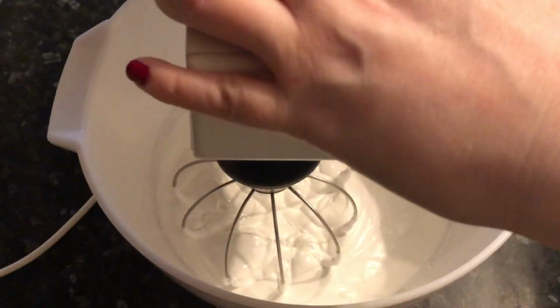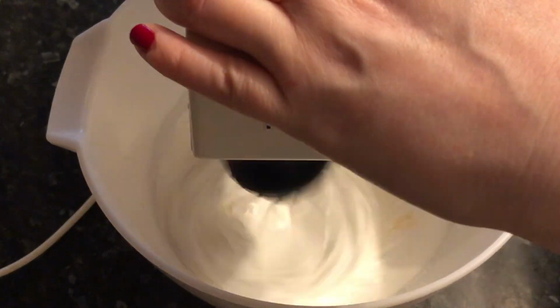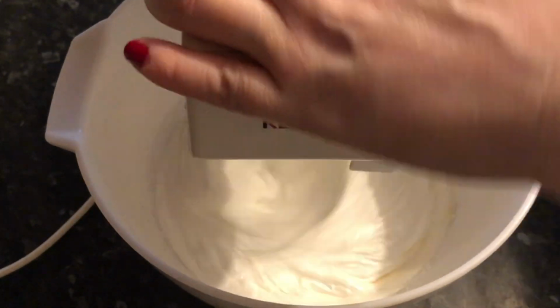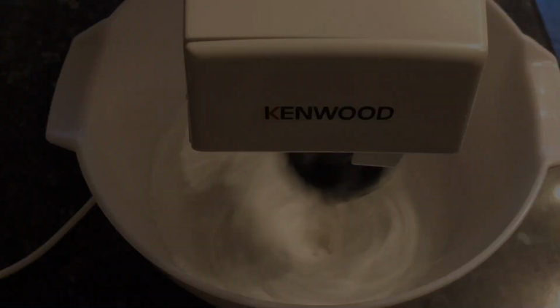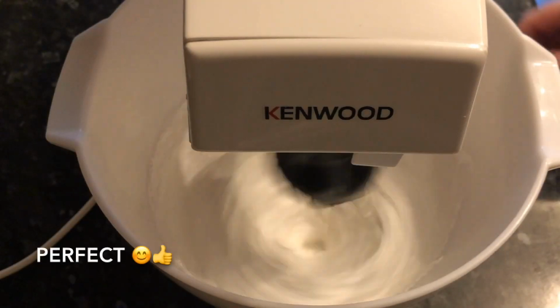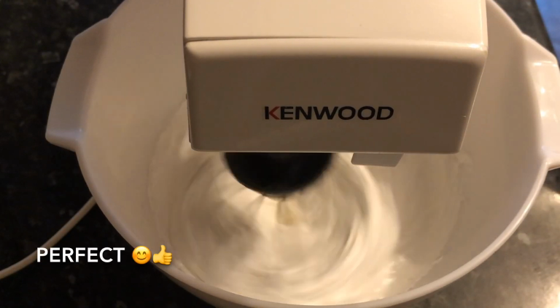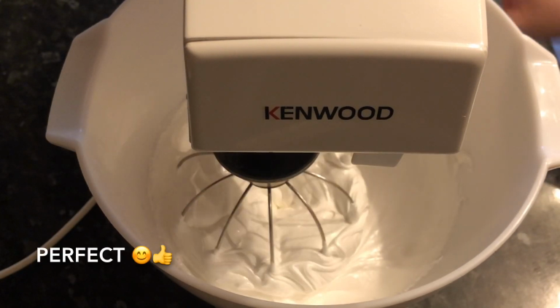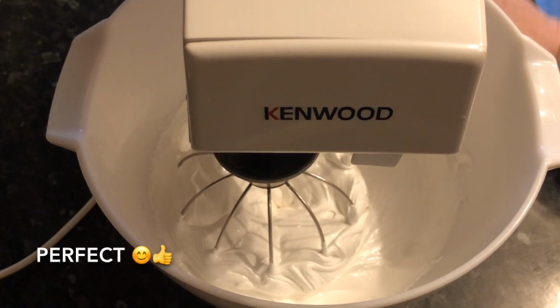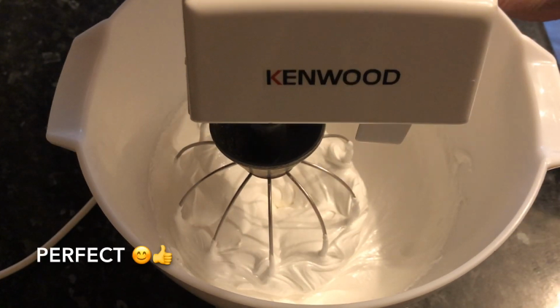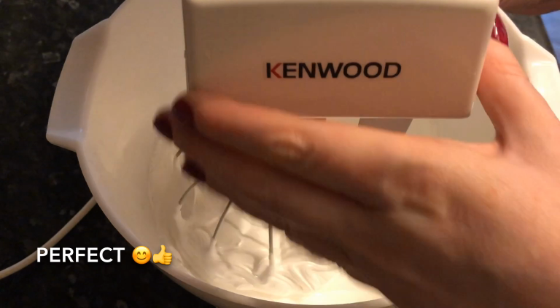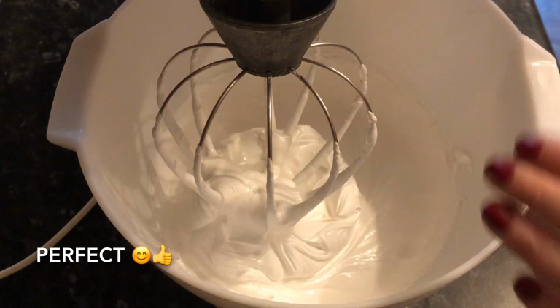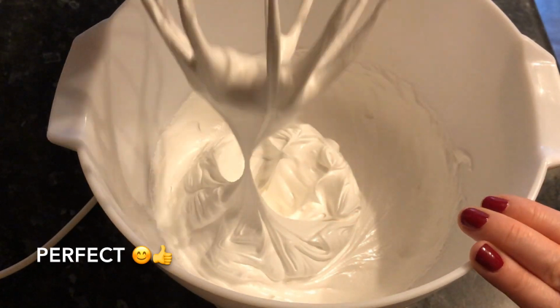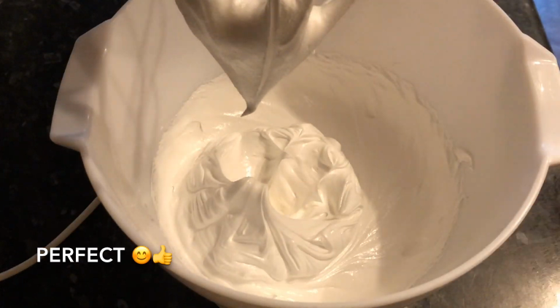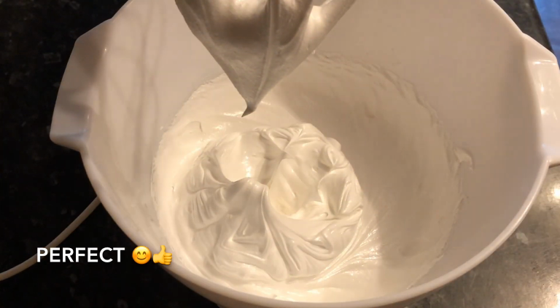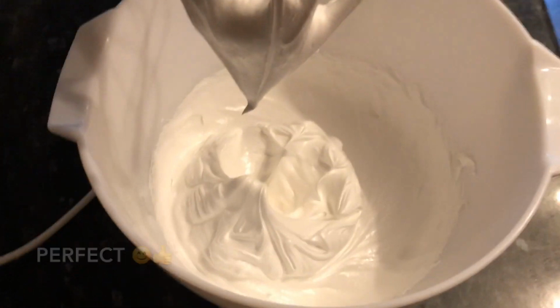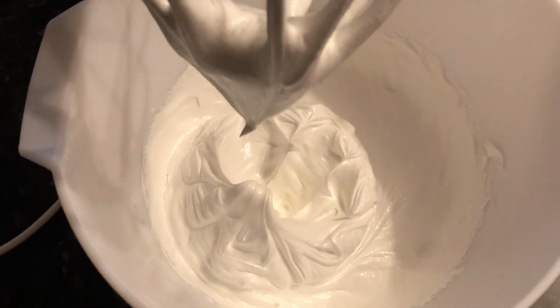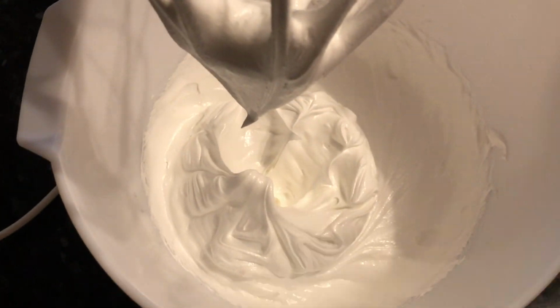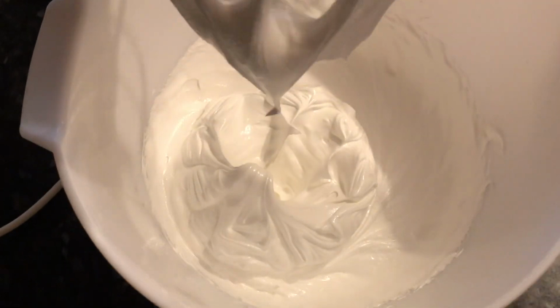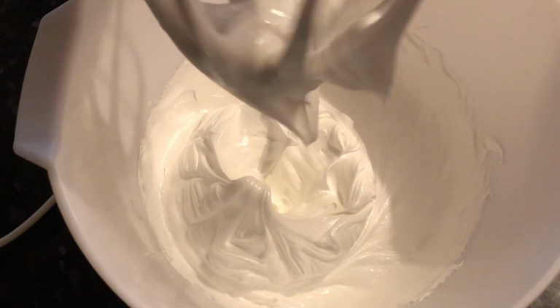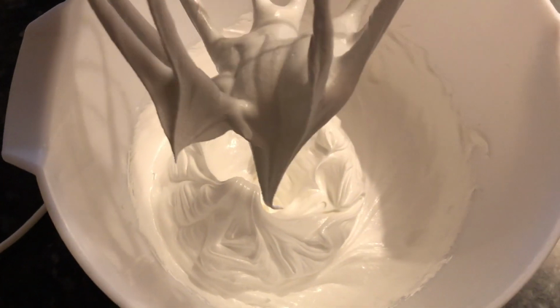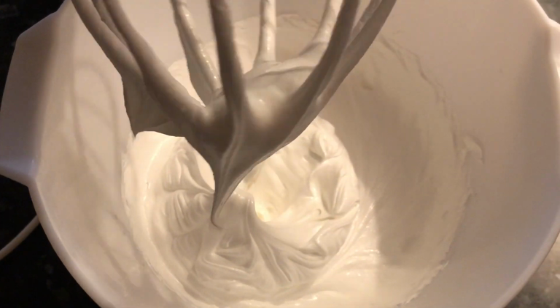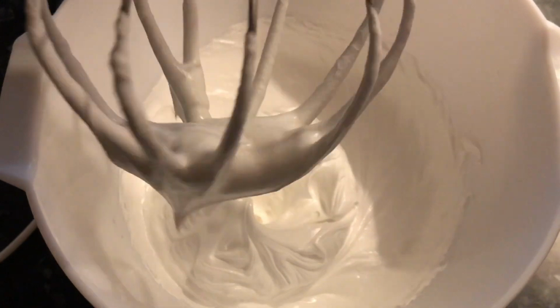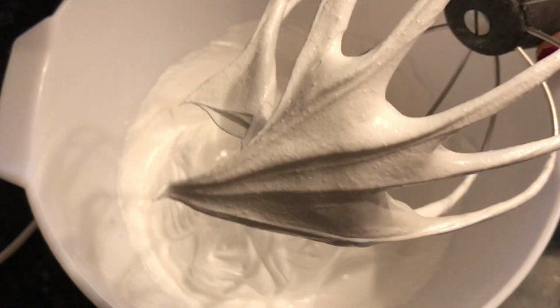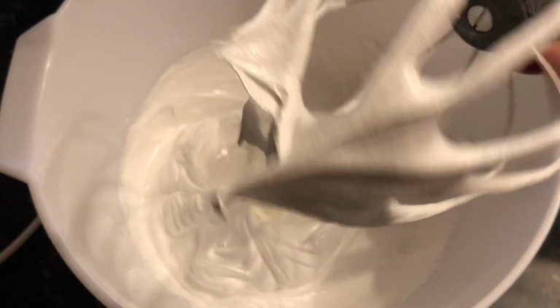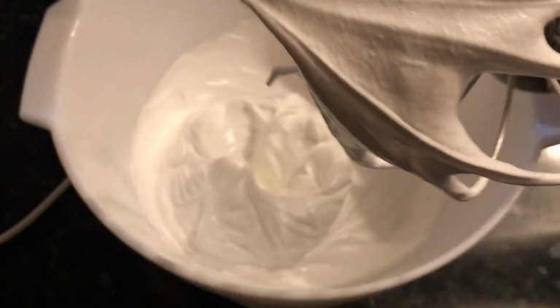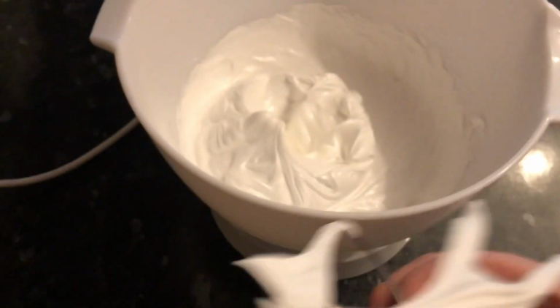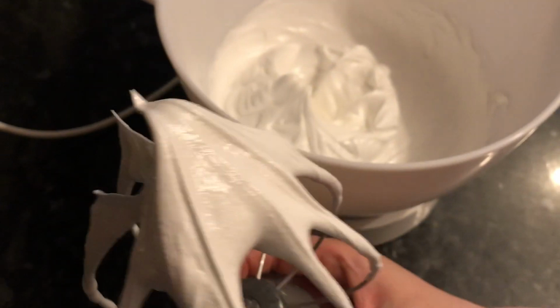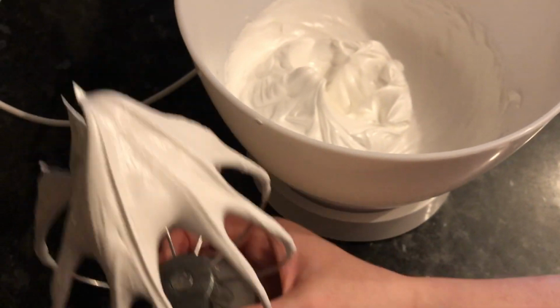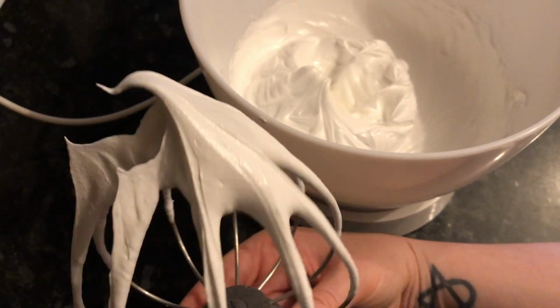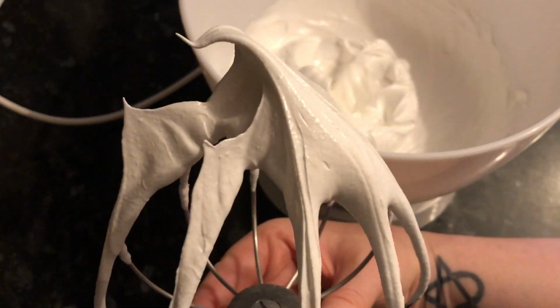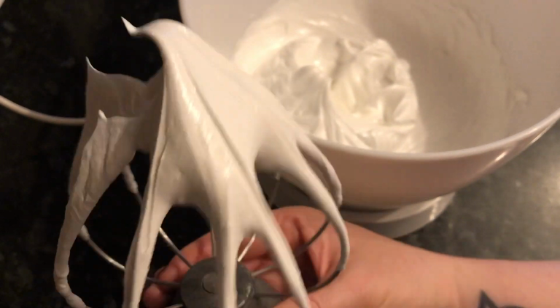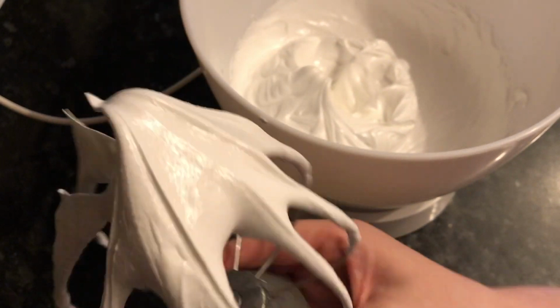When you're just about there, you can add in your flavoring if you're using it. I'm just using a wee dash of custard flavoring. The done meringue should be lovely and glossy and smooth, with nice stiff peaks standing up just like this.